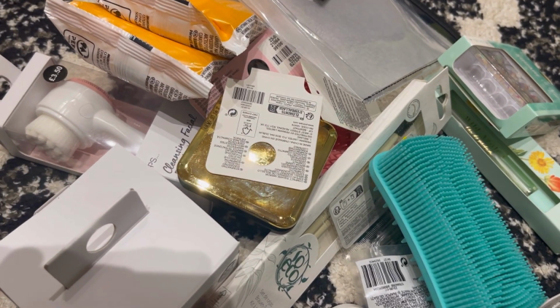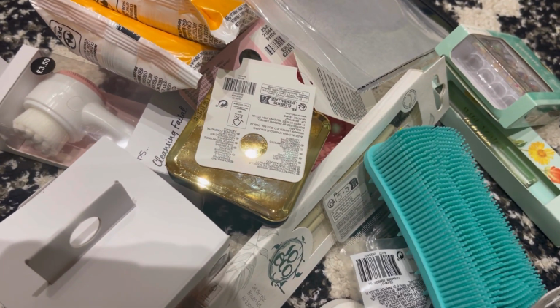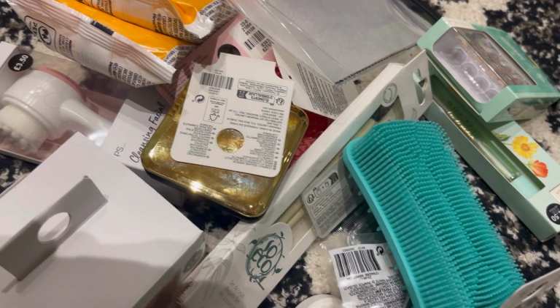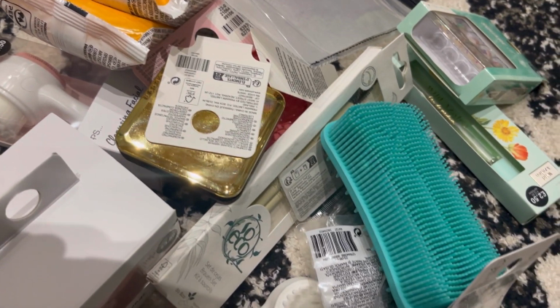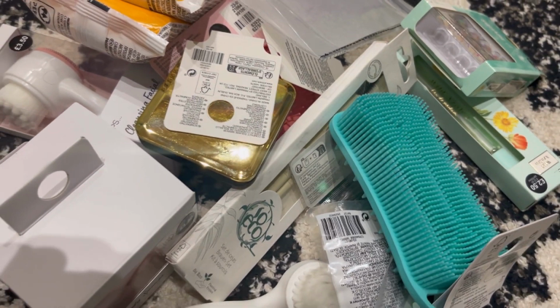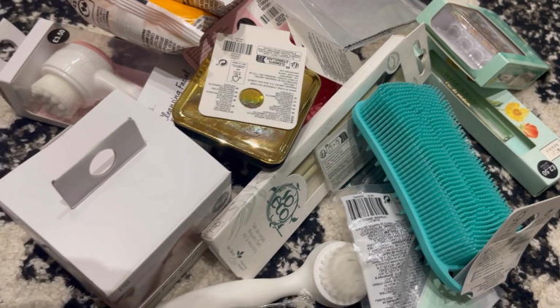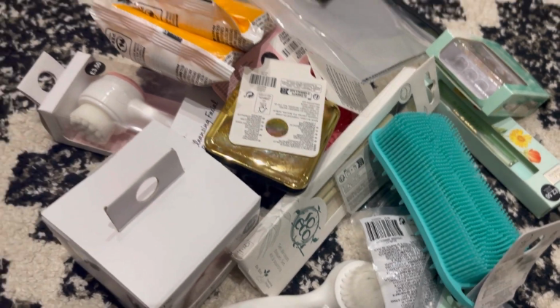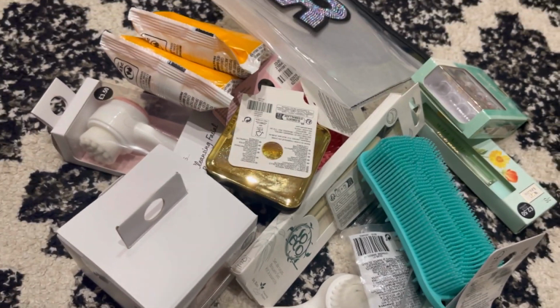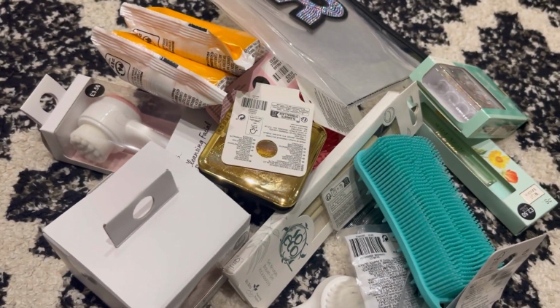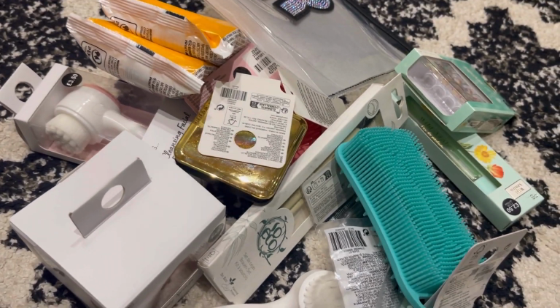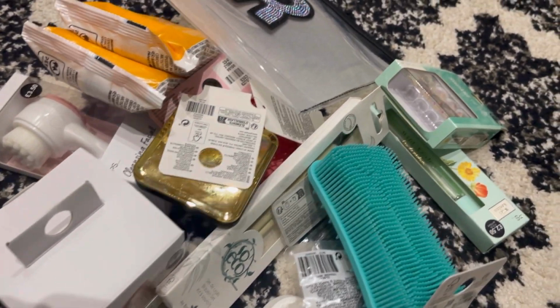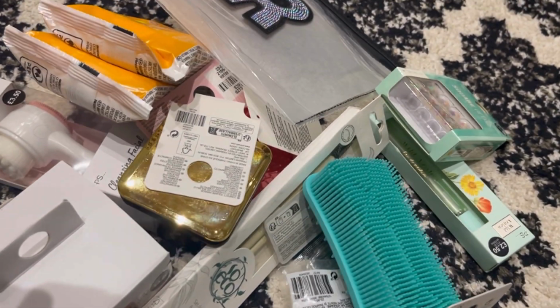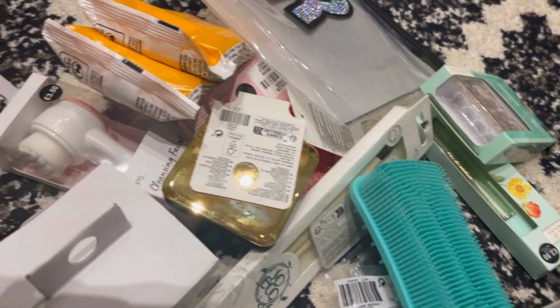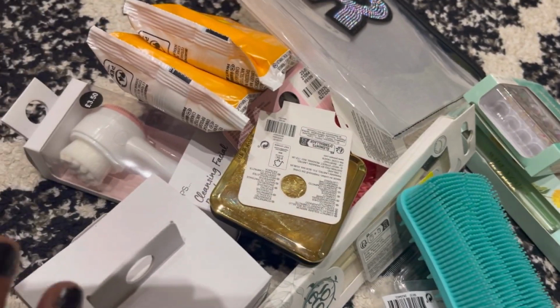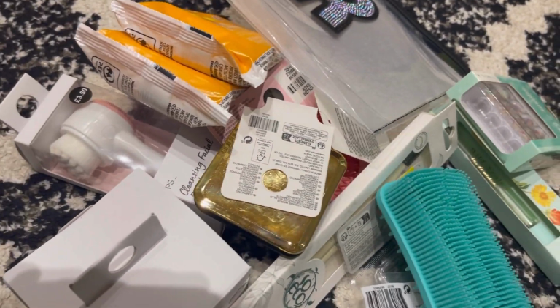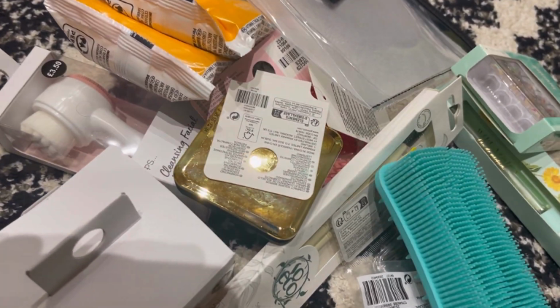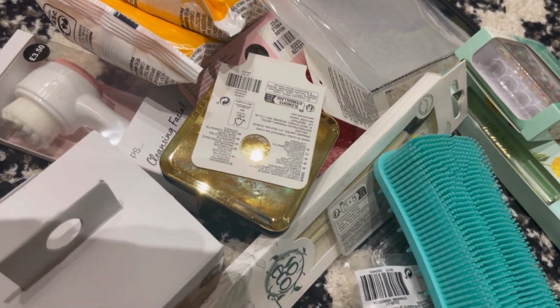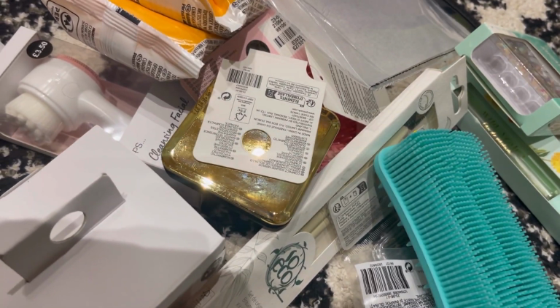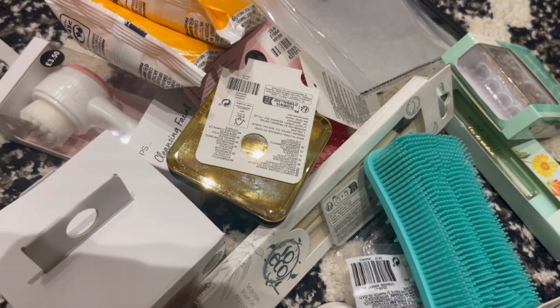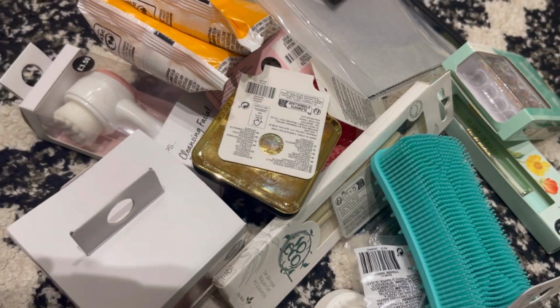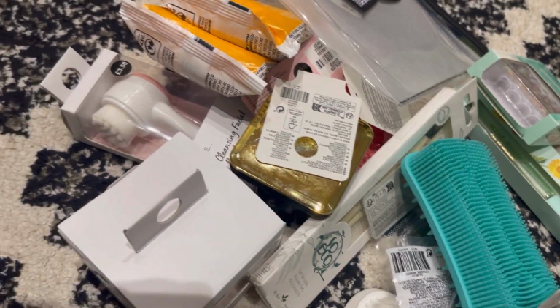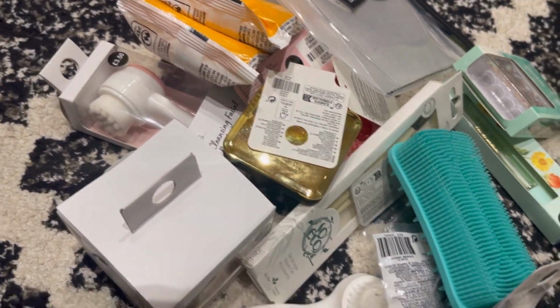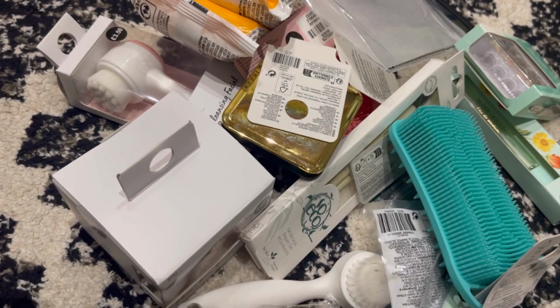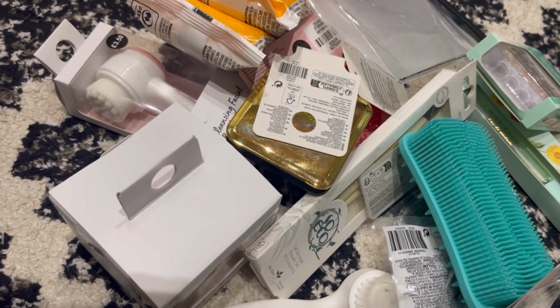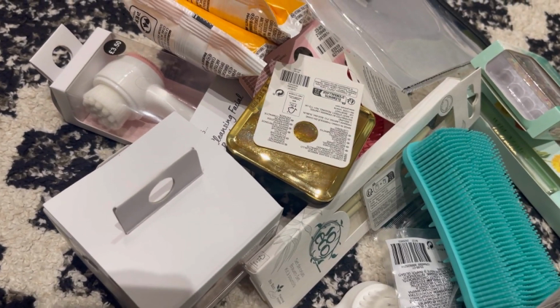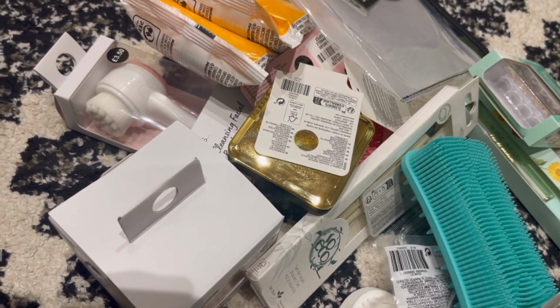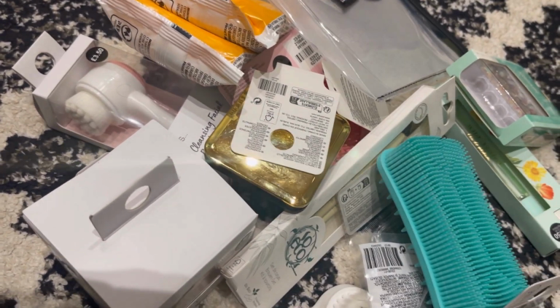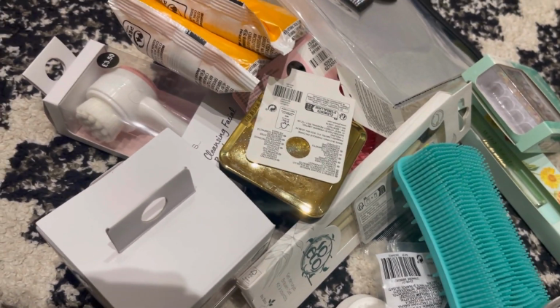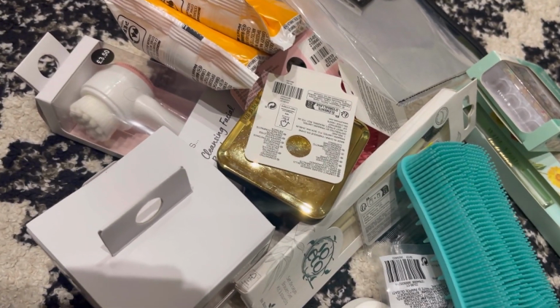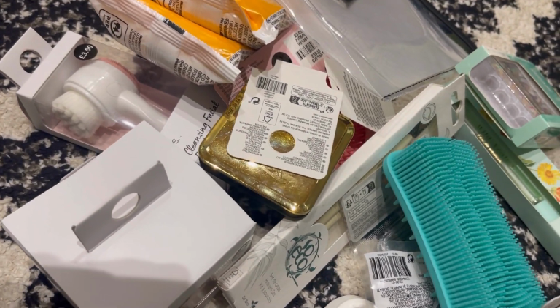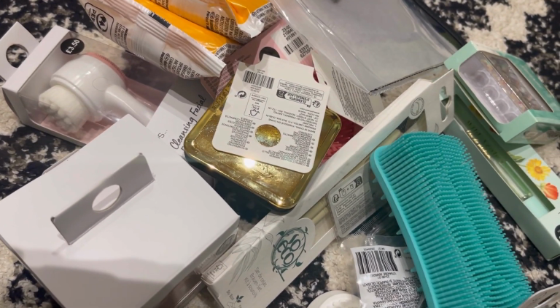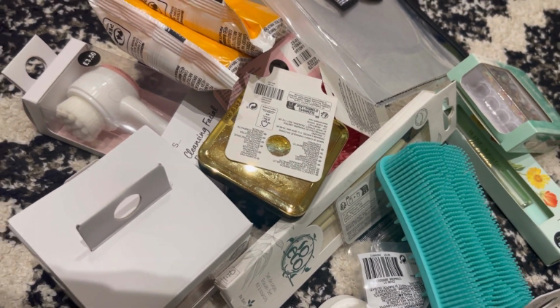Hi guys, it's Rosie here, I hope everyone's doing great. So today we've got different stuff from Primark again. I went by and I thought I'm not gonna buy anything, but again, you know...